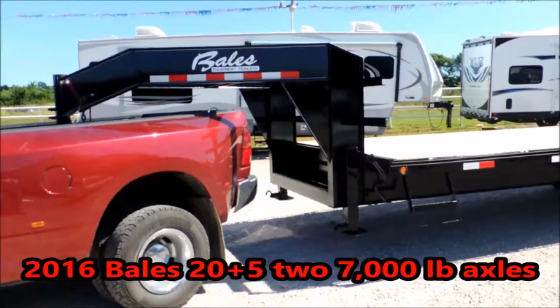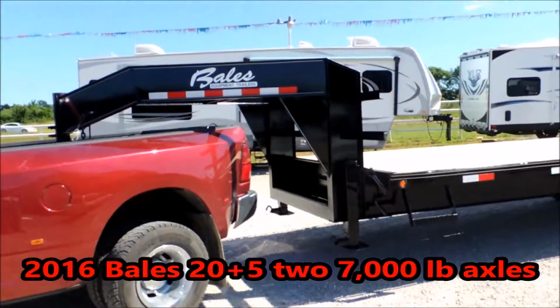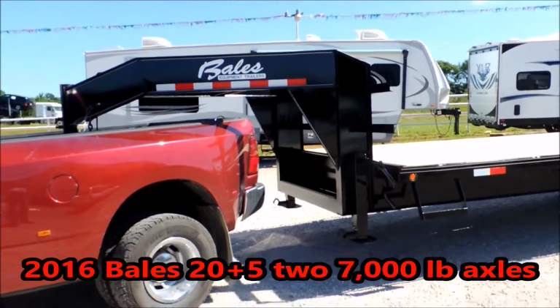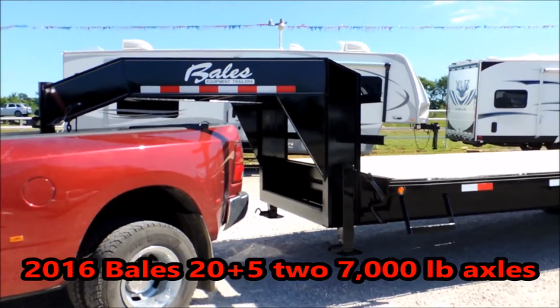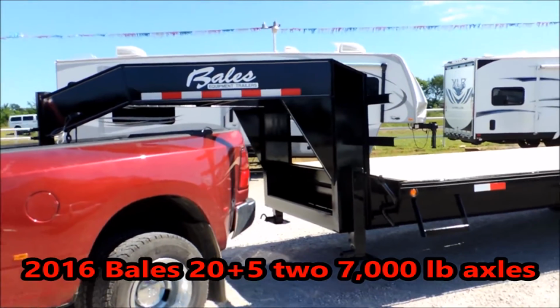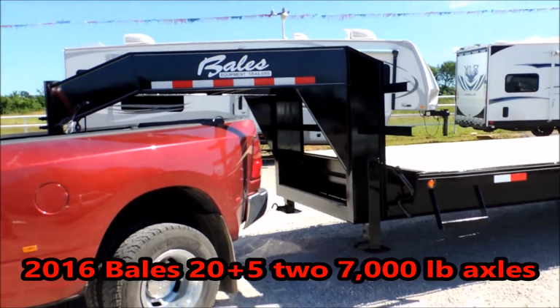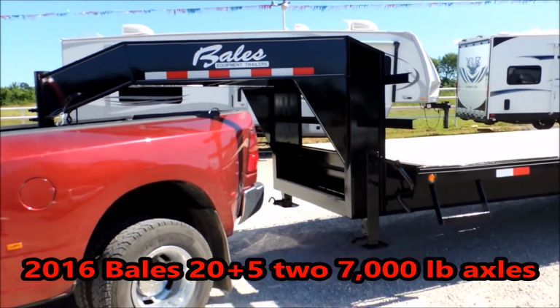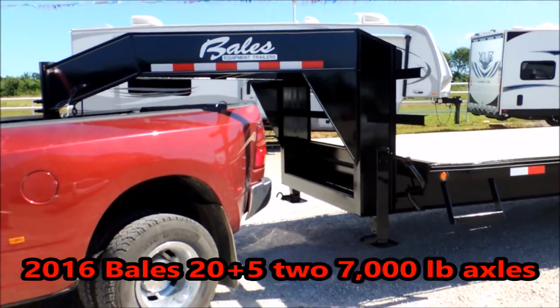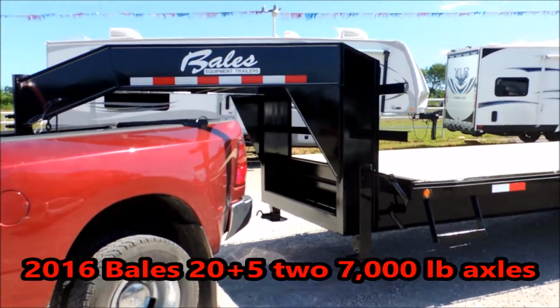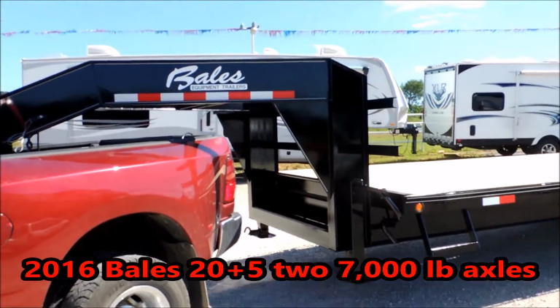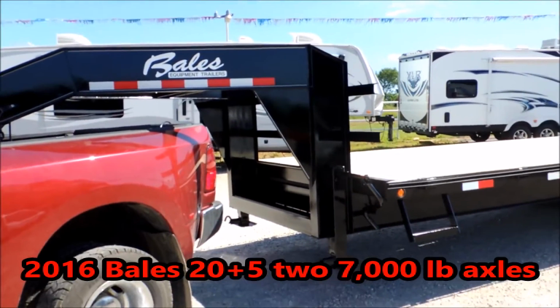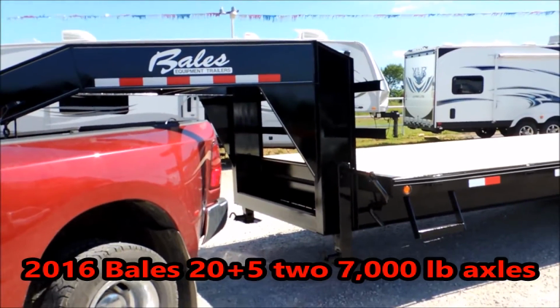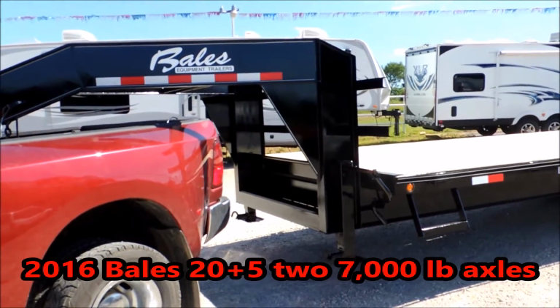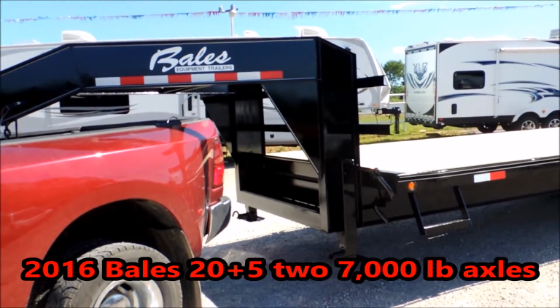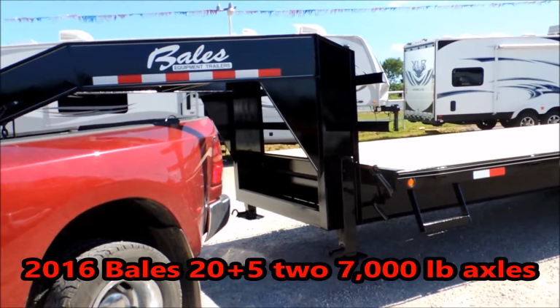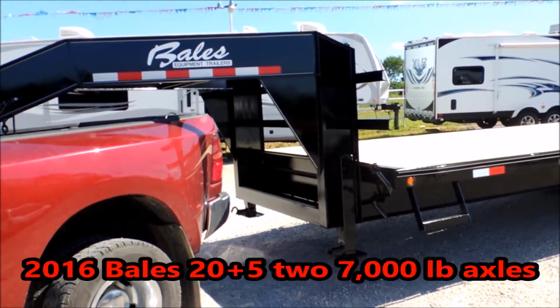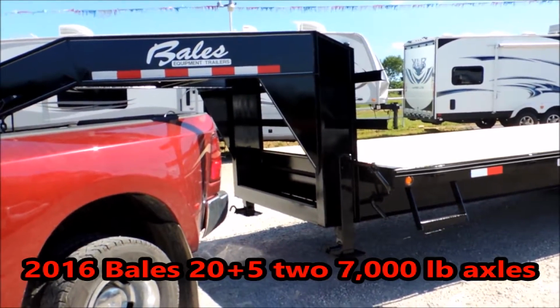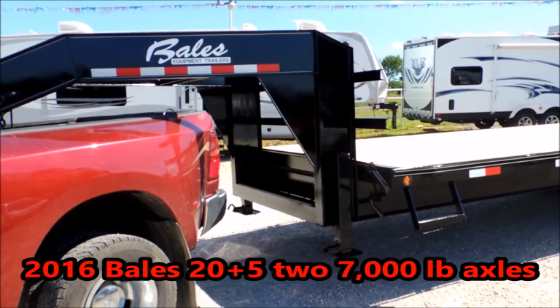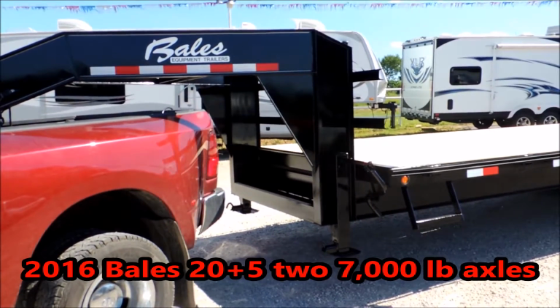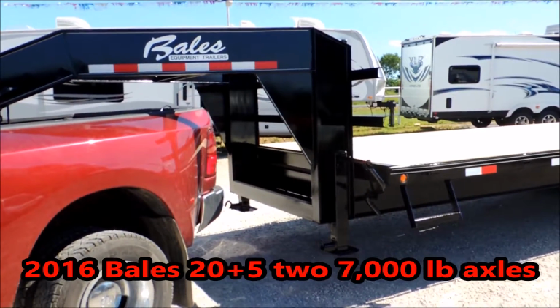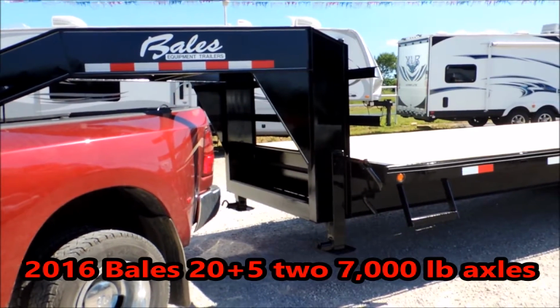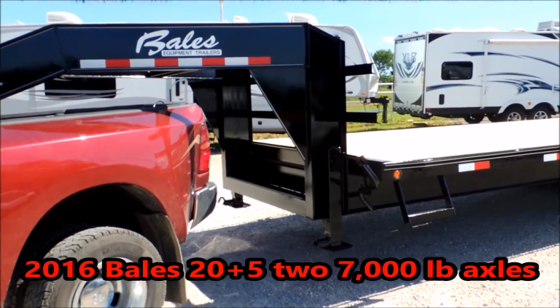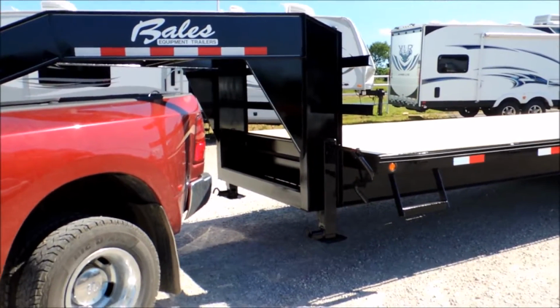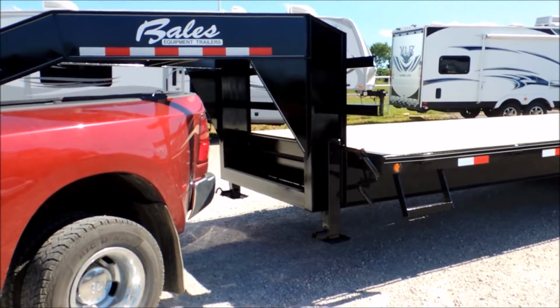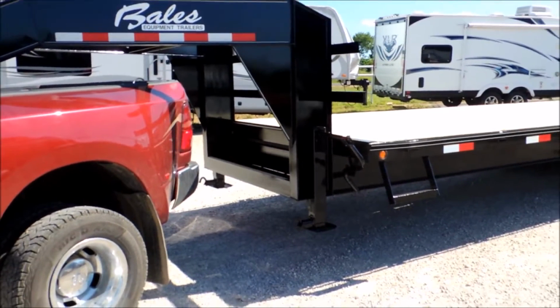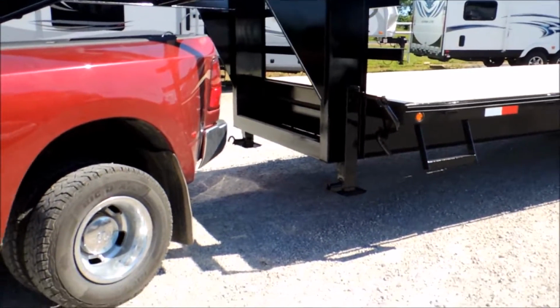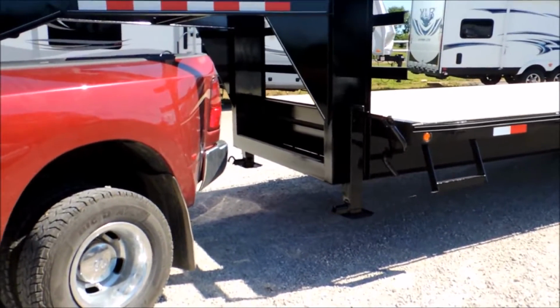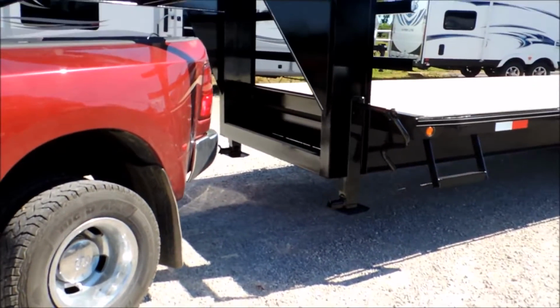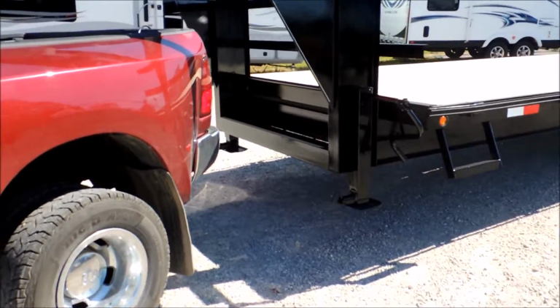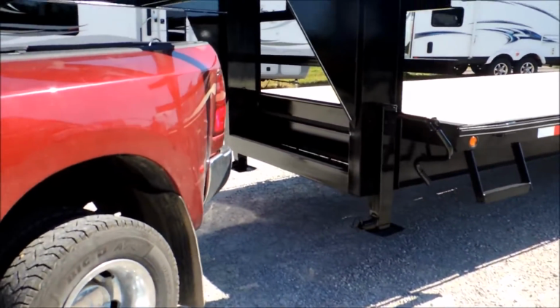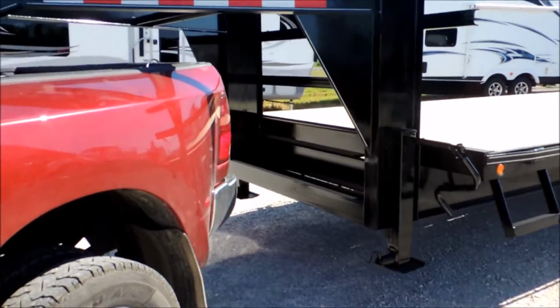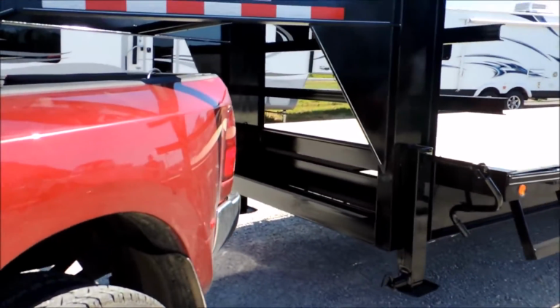Hi guys, Rick Daywith with Cowtown USA, here with Cody and Chris Bales at Bales Trailers. We're going to show you a little bit about this trailer.